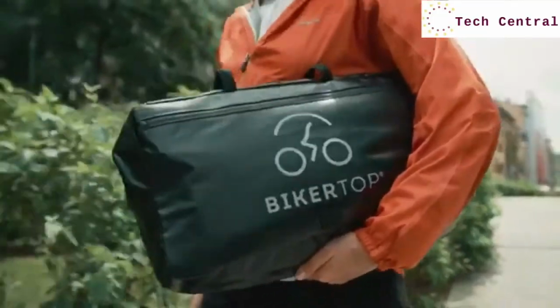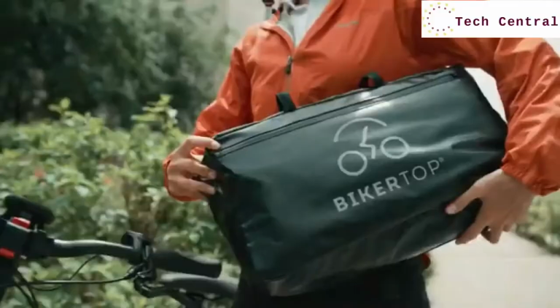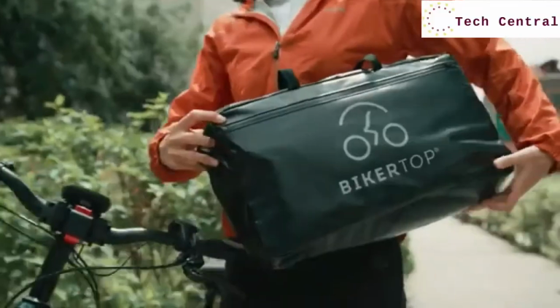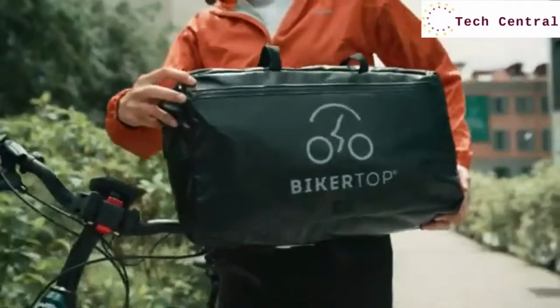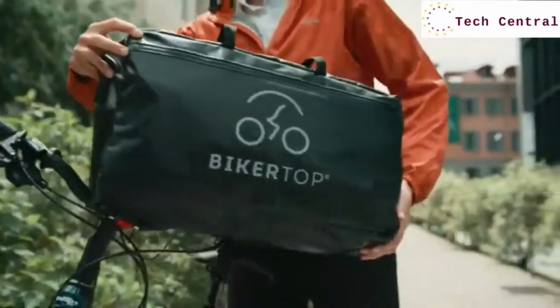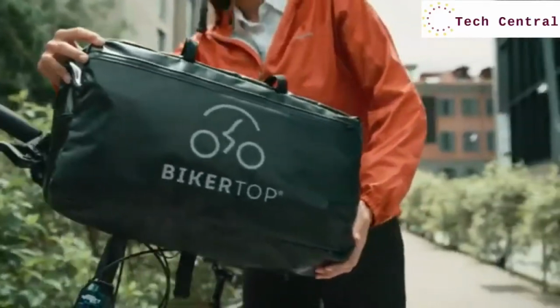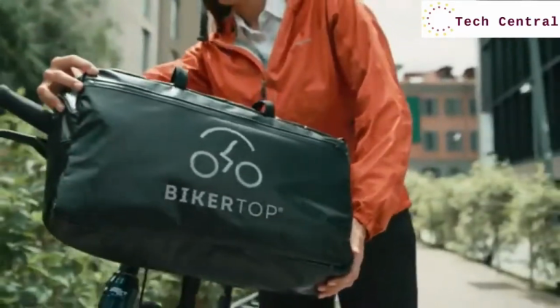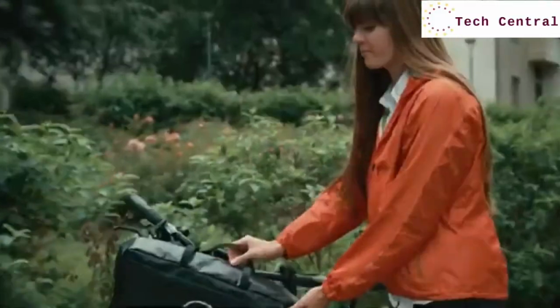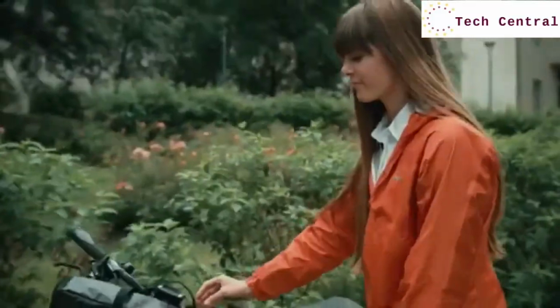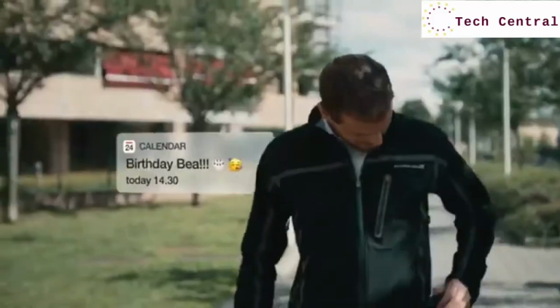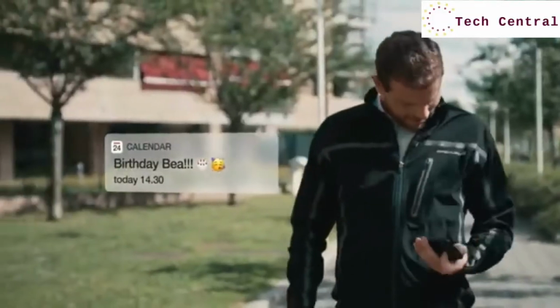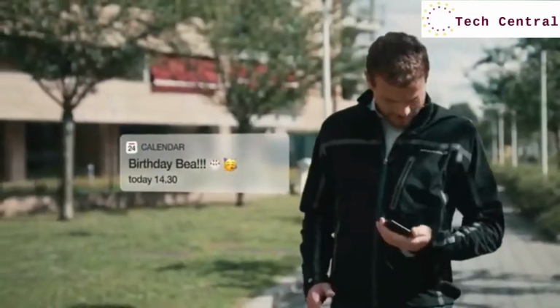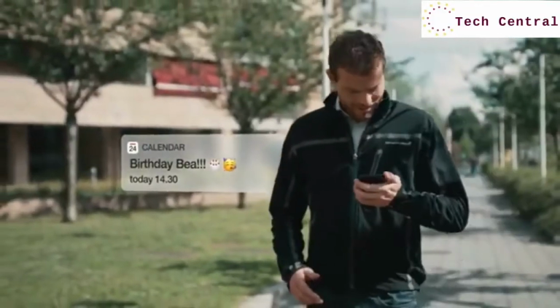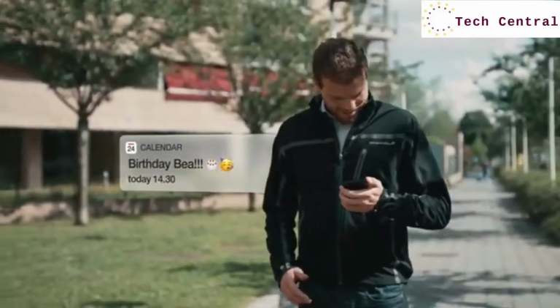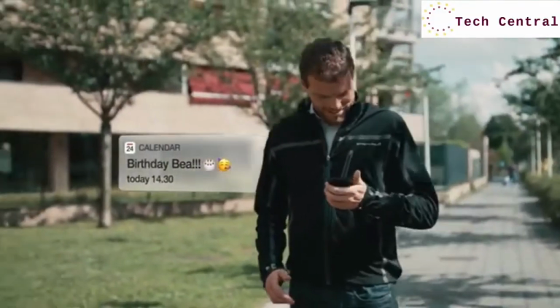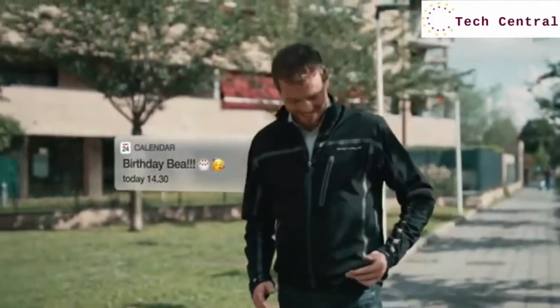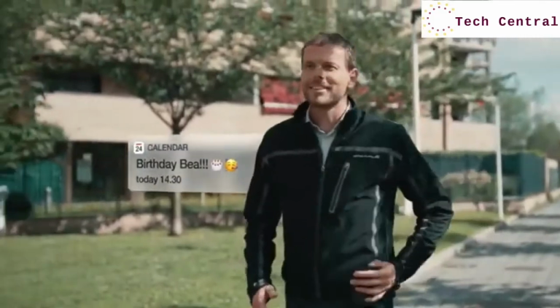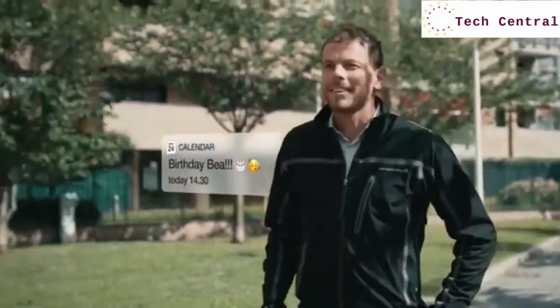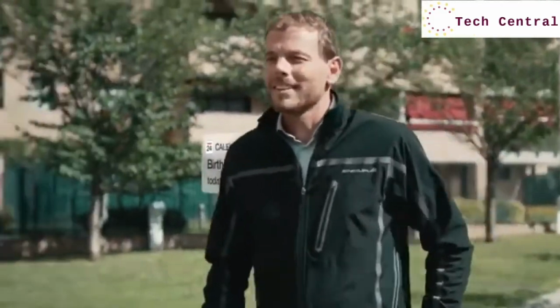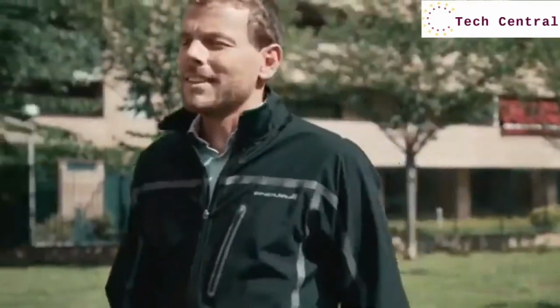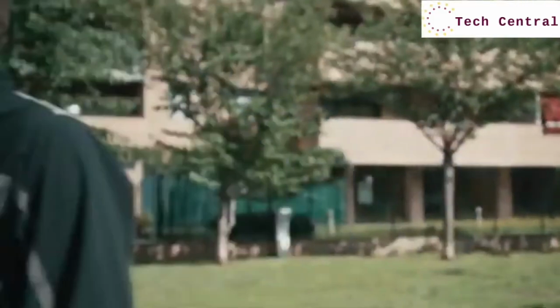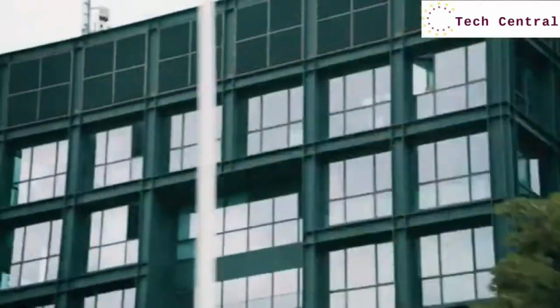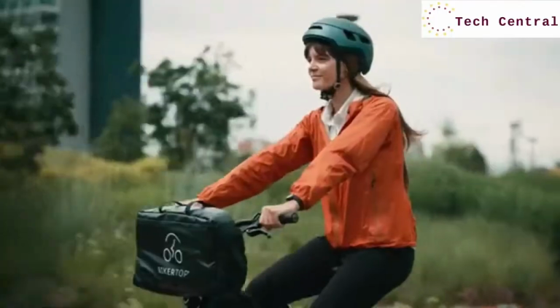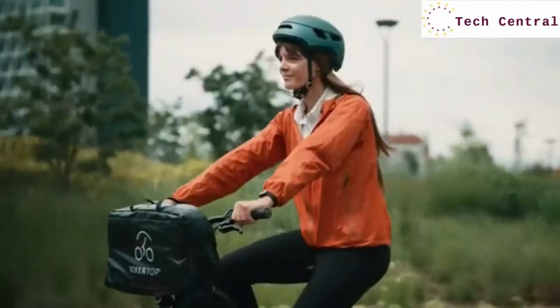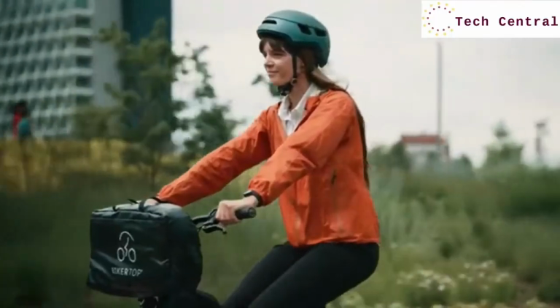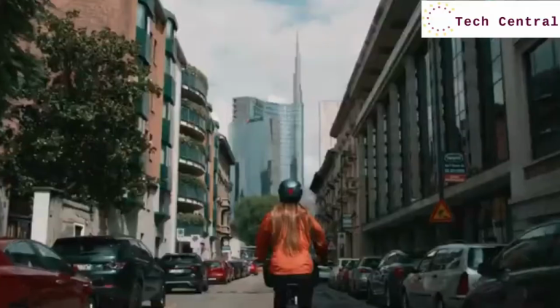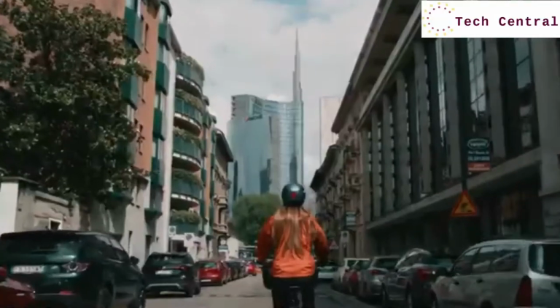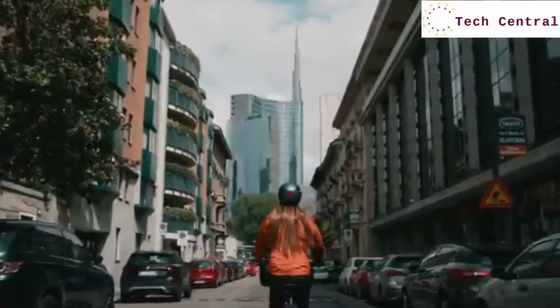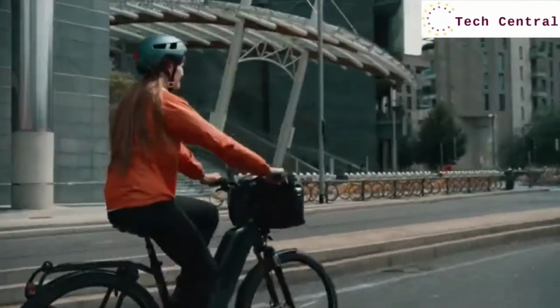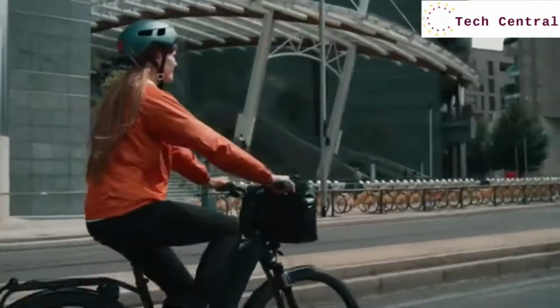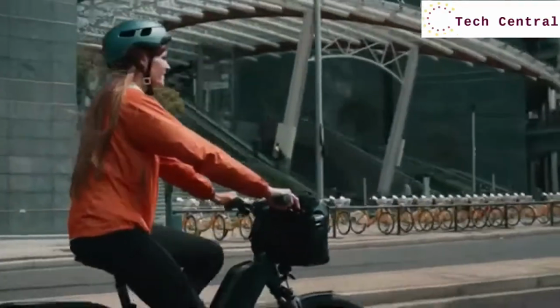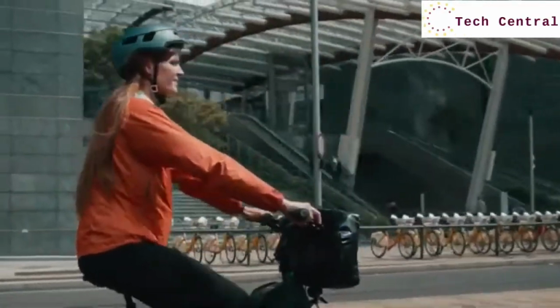Introducing BikerTop, the best solution for all weather cycling. BikerTop has been thoroughly researched and designed in Italy with riders in mind.